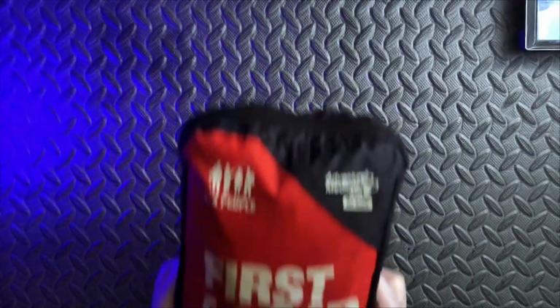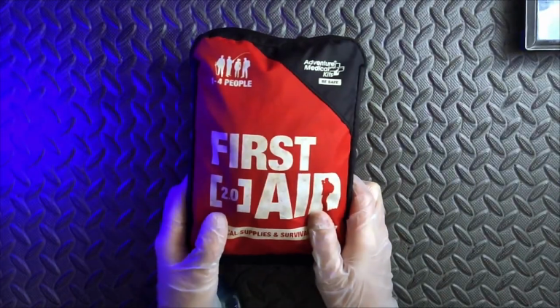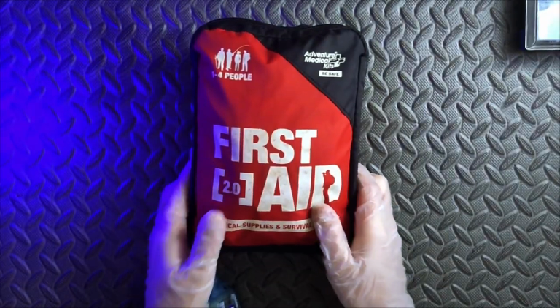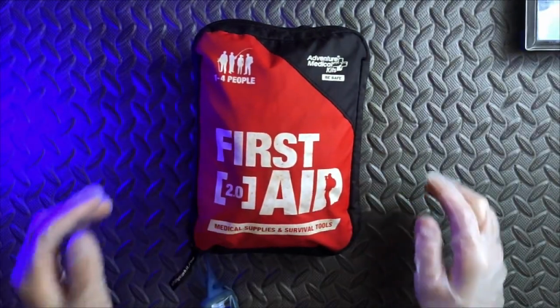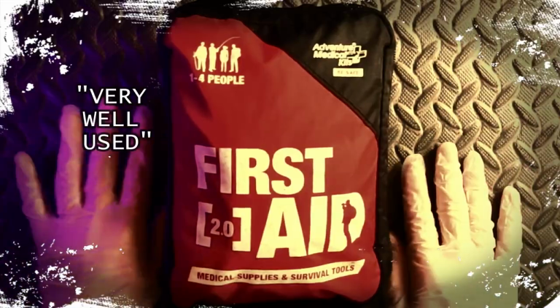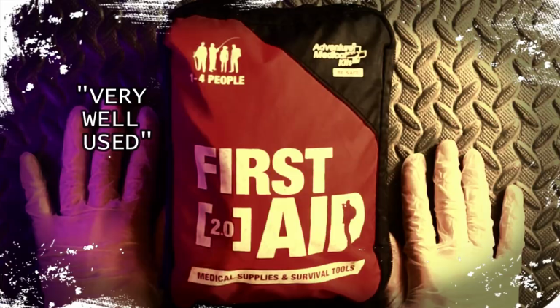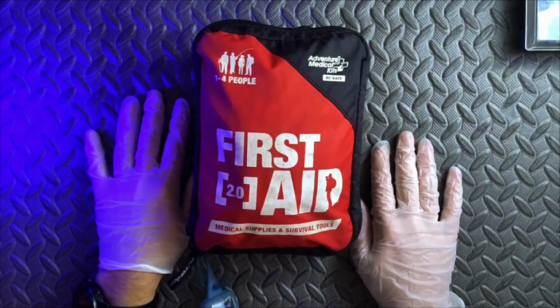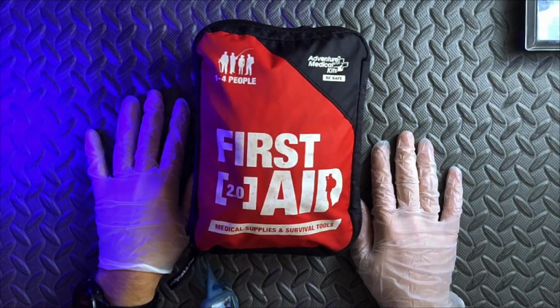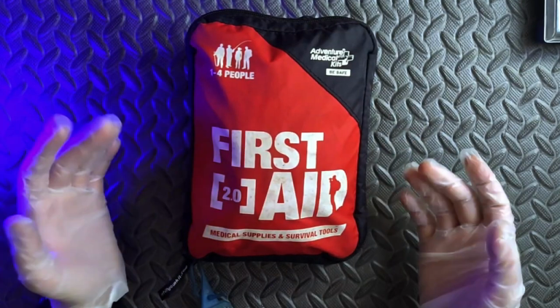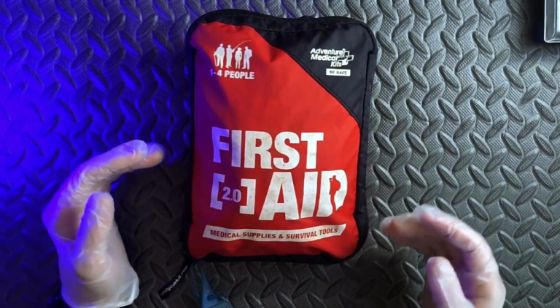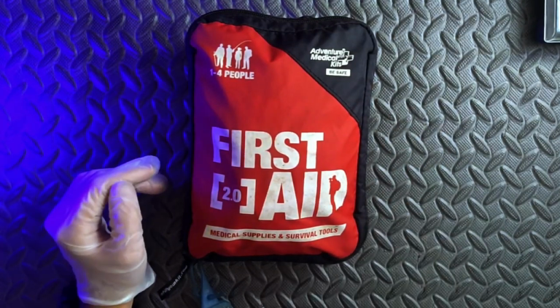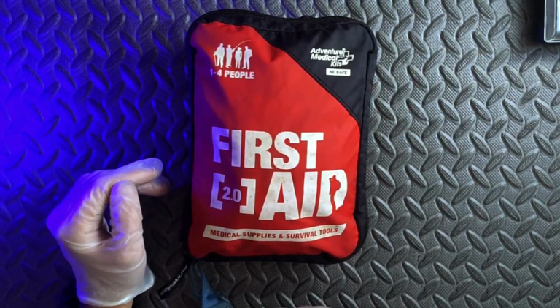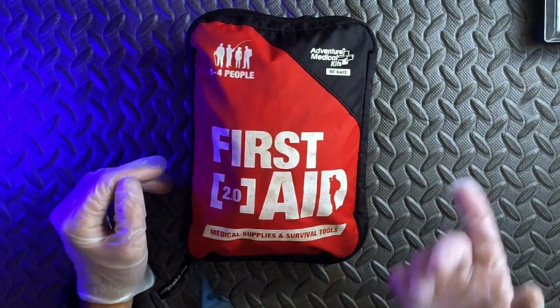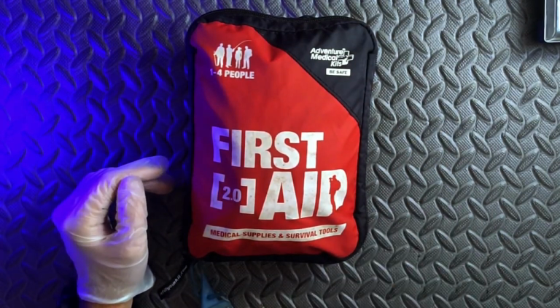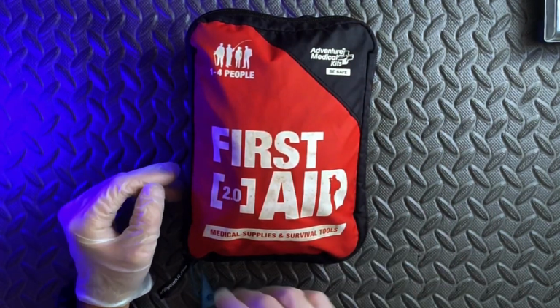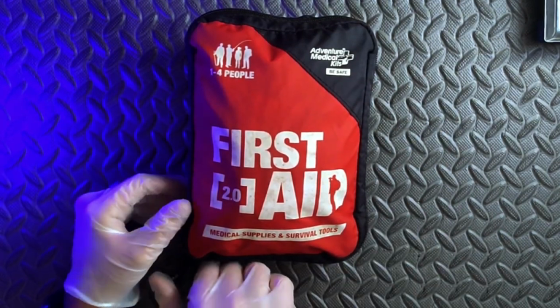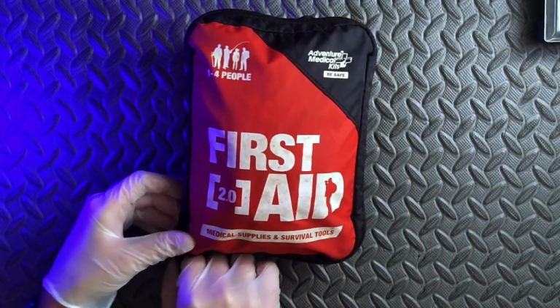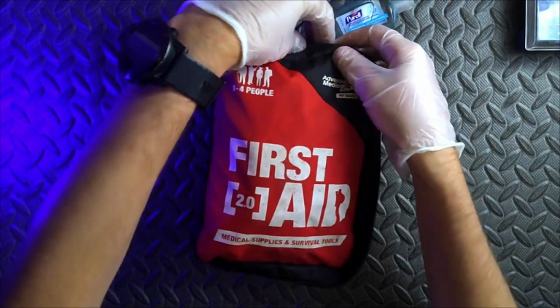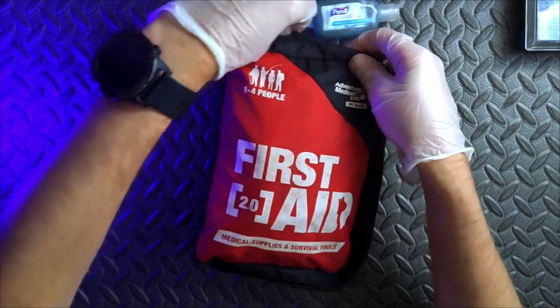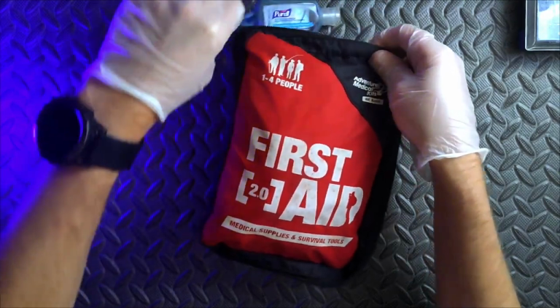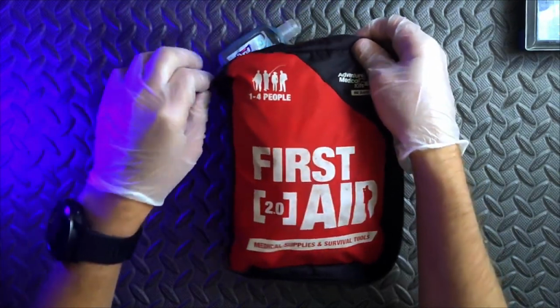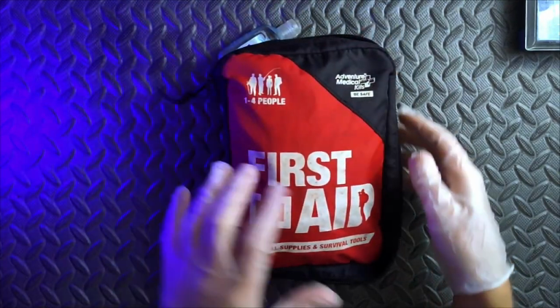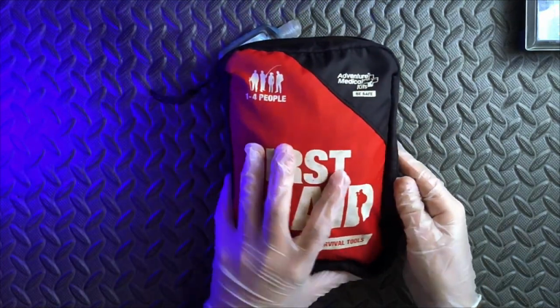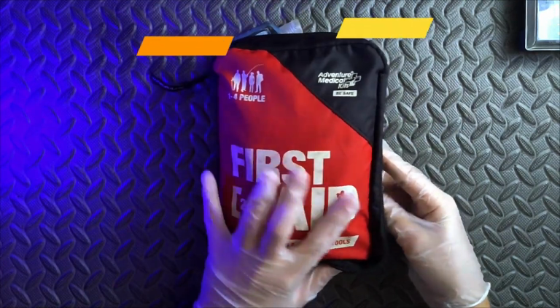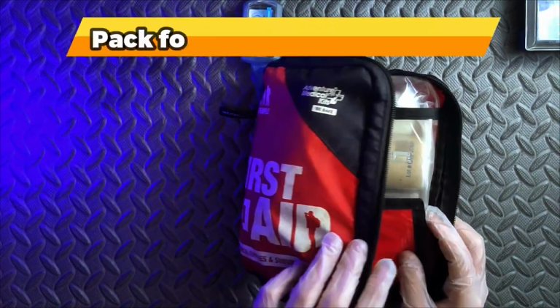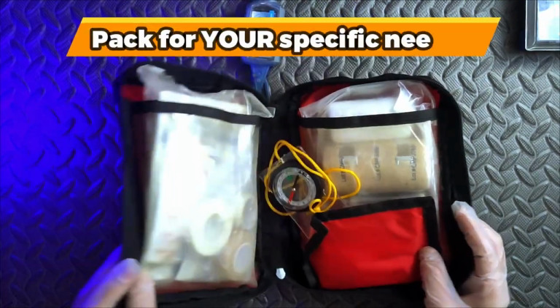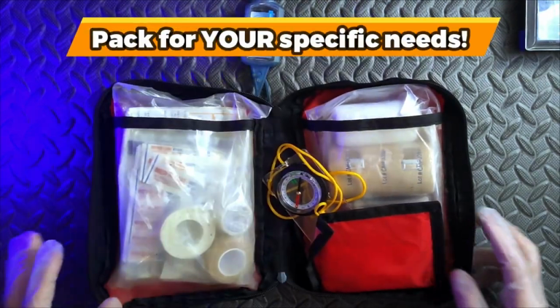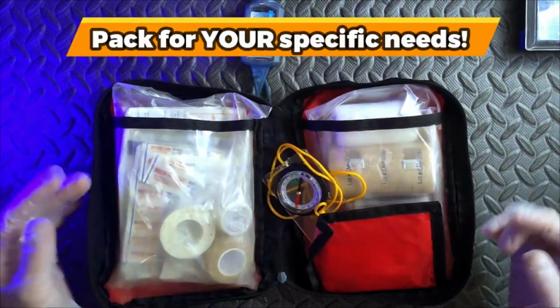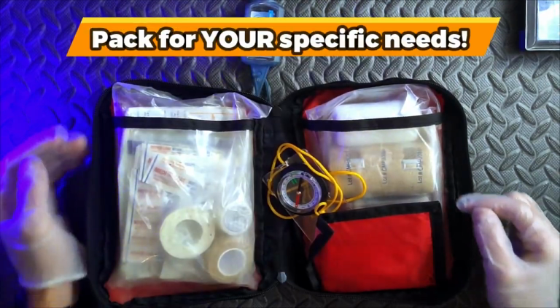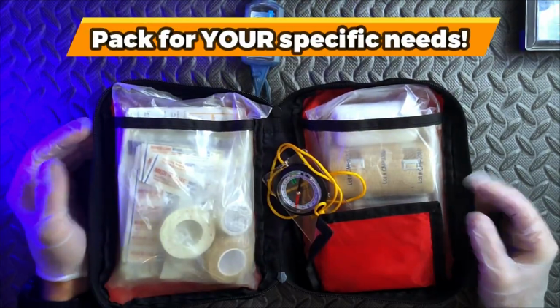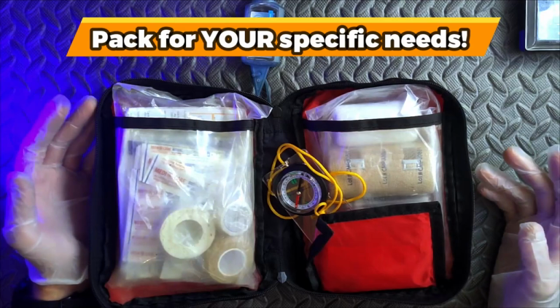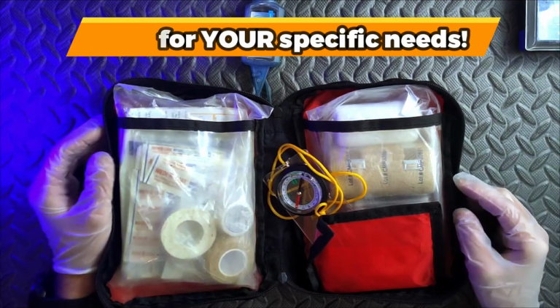Now this is what you might call a very well used first aid kit. We've used this for a number of purposes — Airsoft, camping, you name it — and we repack it for pretty much every use case that we need it for. So like with everything else, make sure that you're tailoring it to your specific needs.